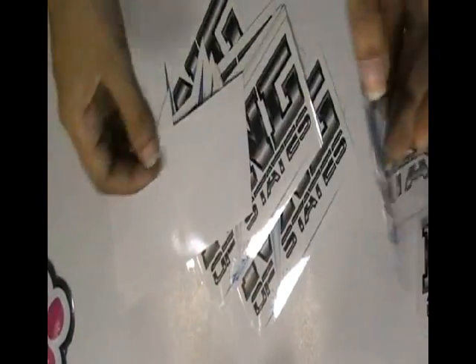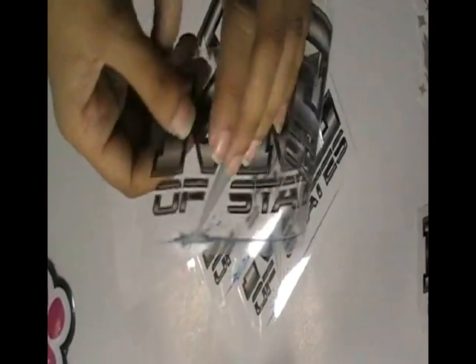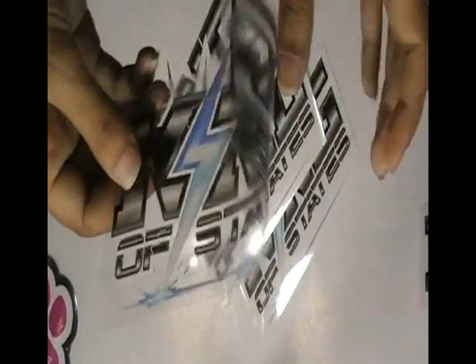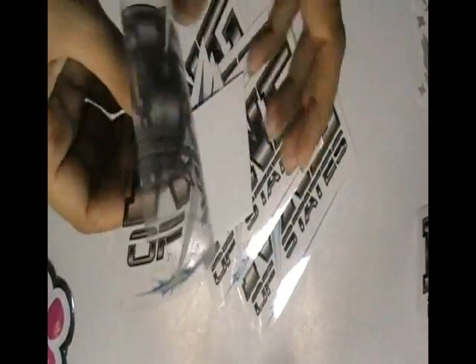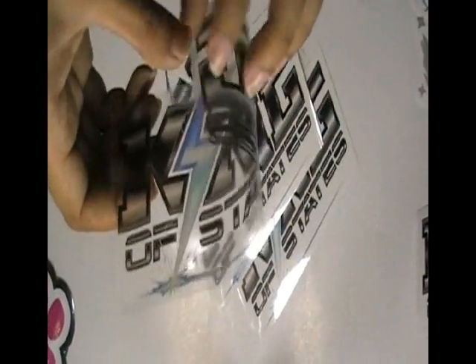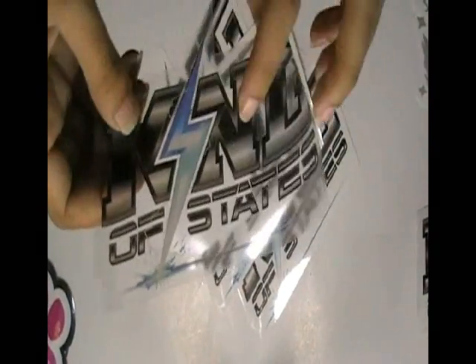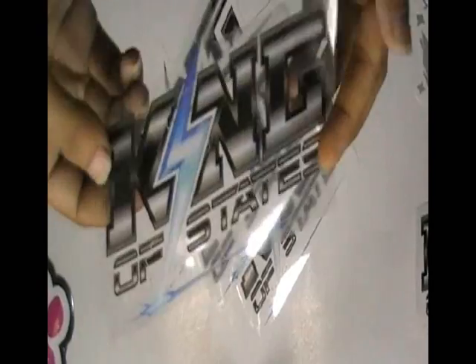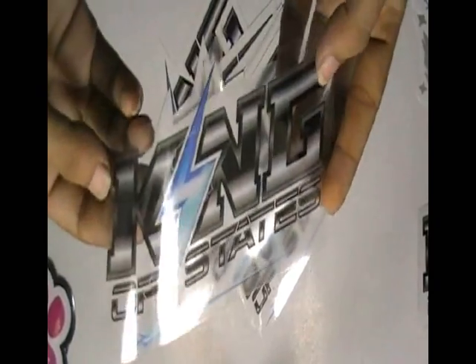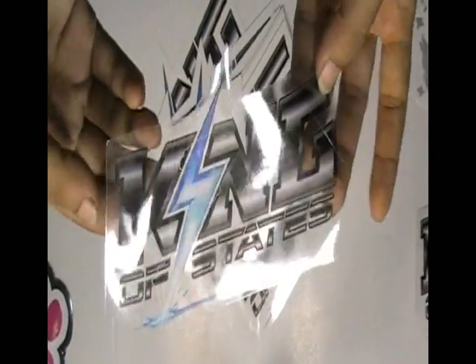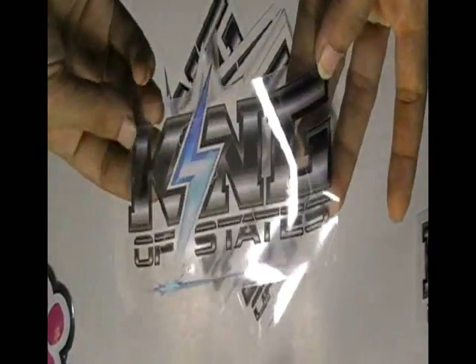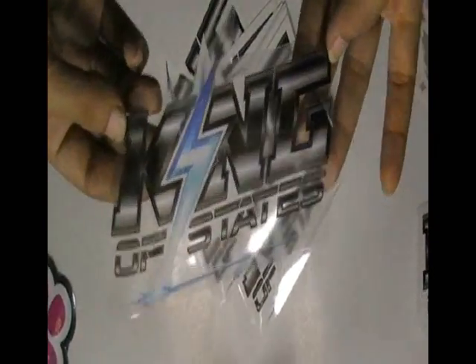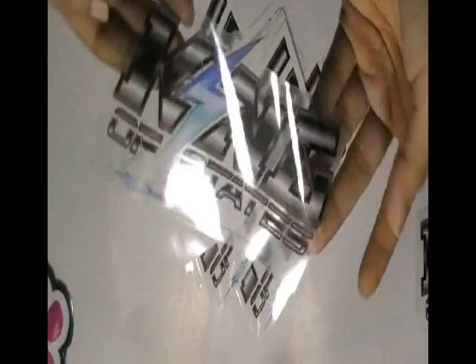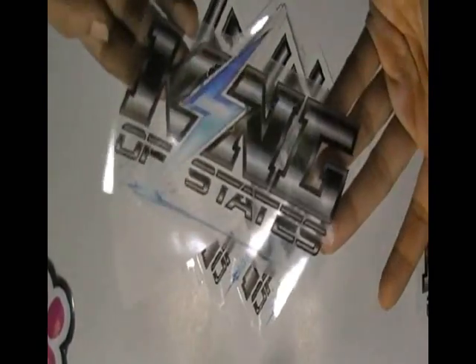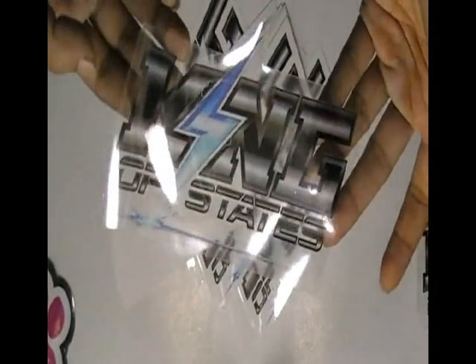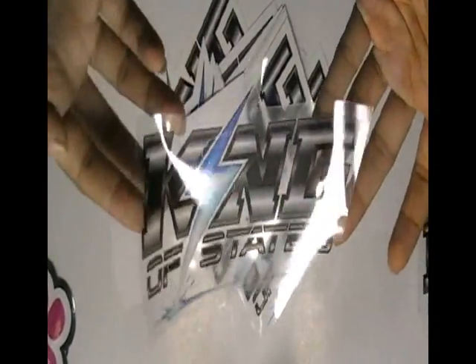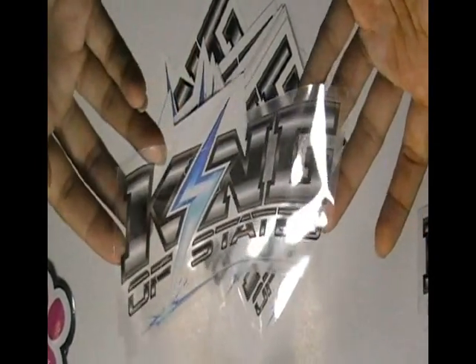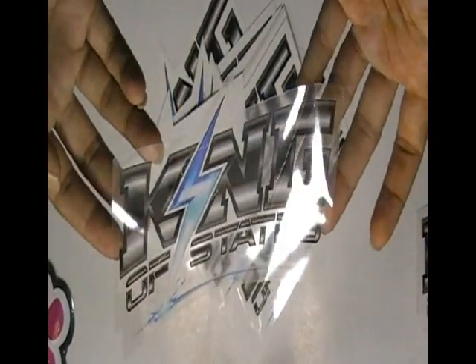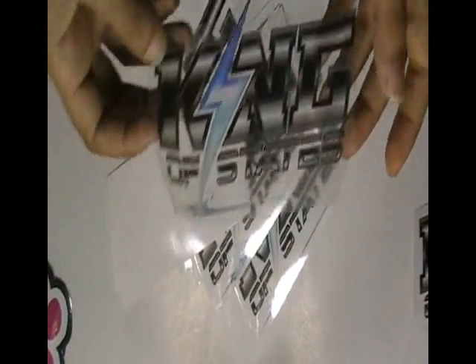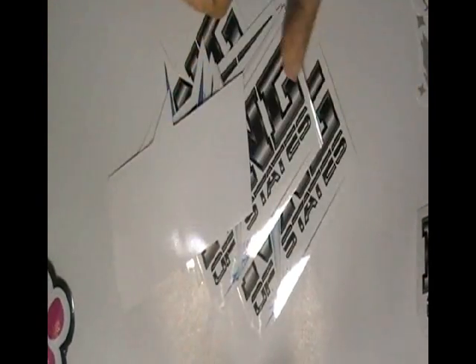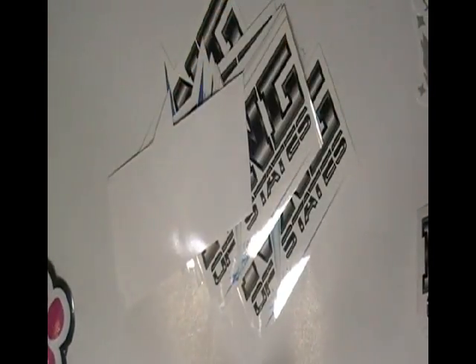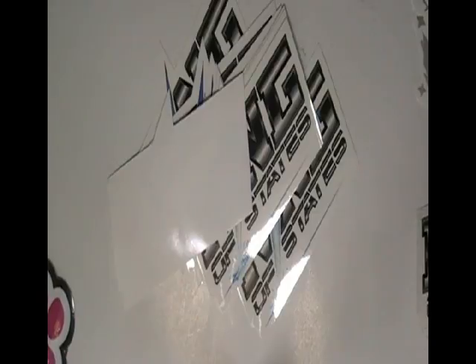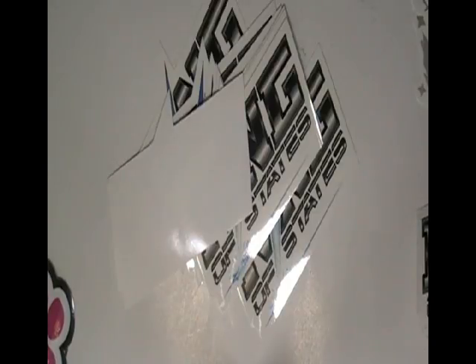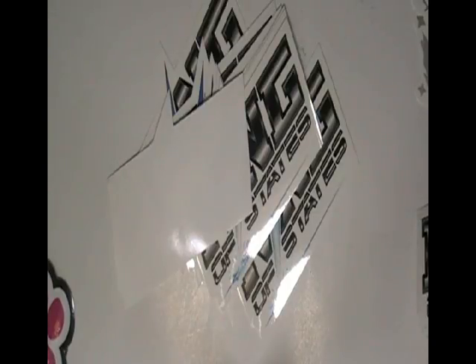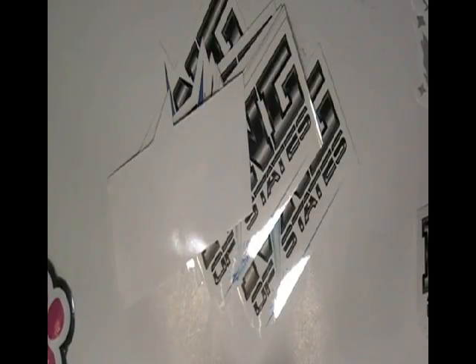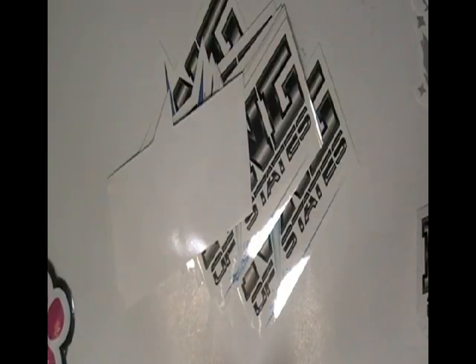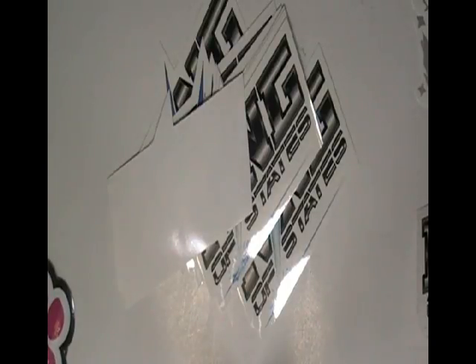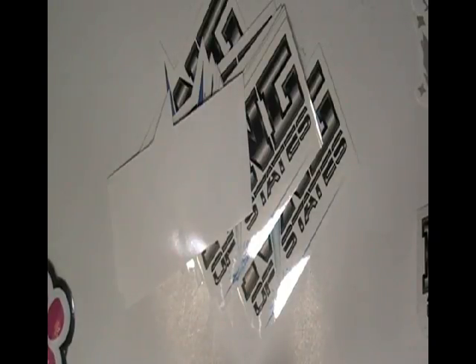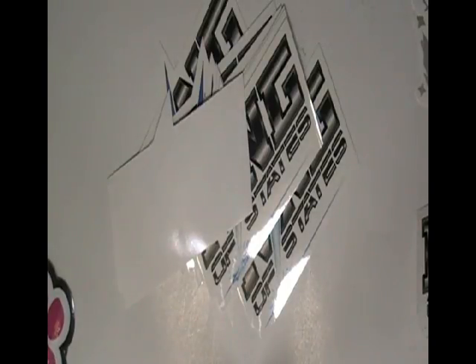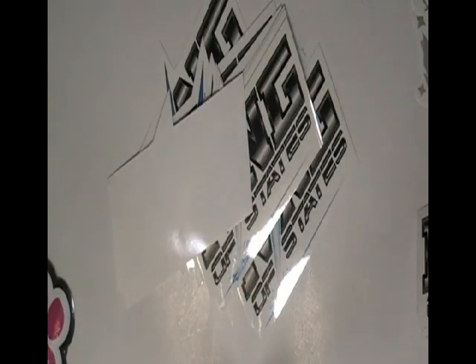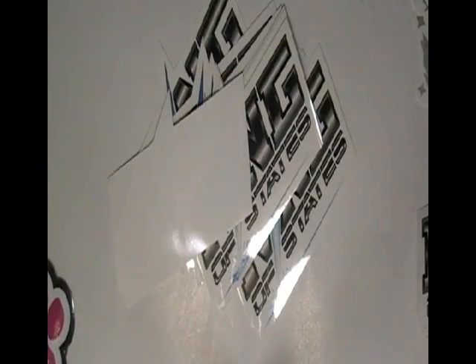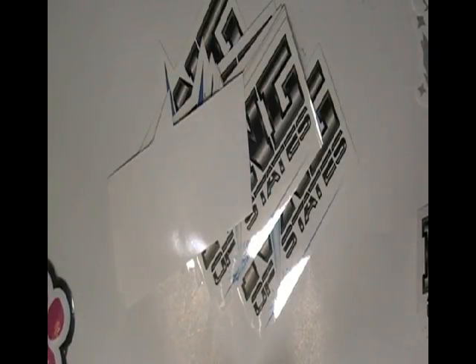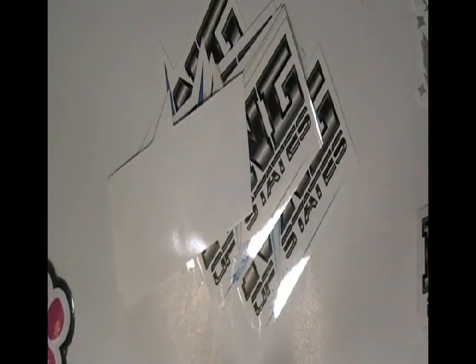You can have this type of stickers with your own design and we can provide you free design. Just visit our website where you can chat live with our experts and you can also call us on the number given on our website.